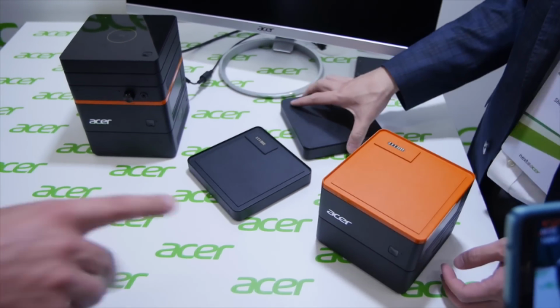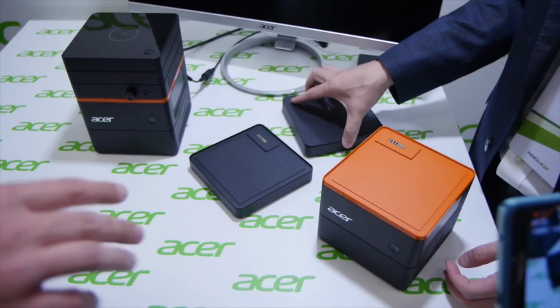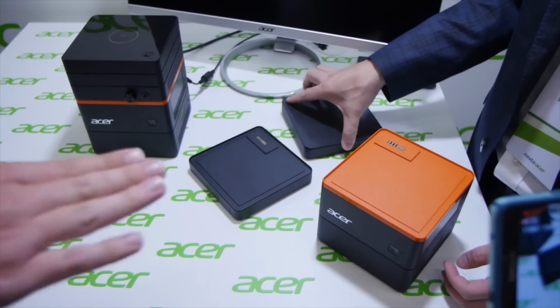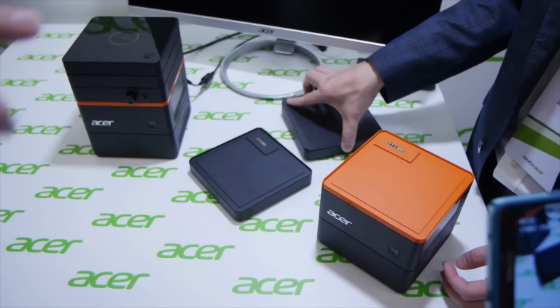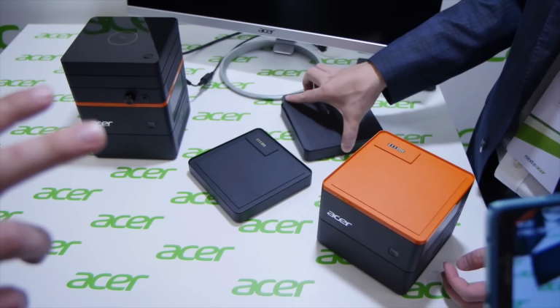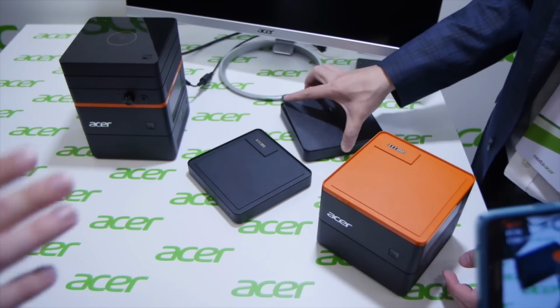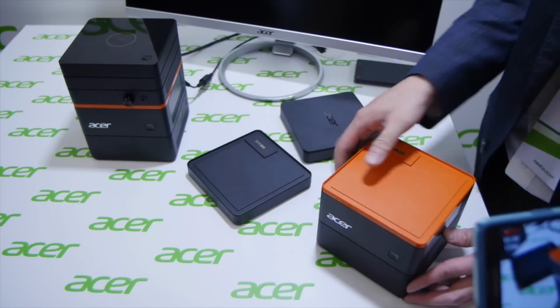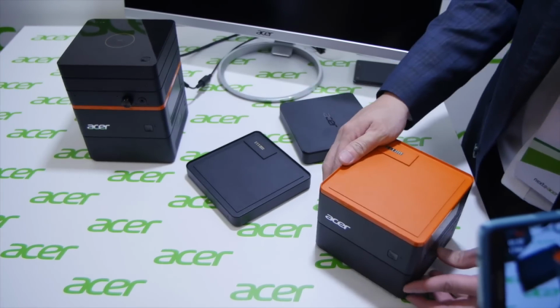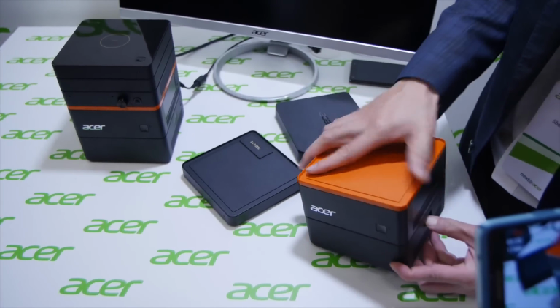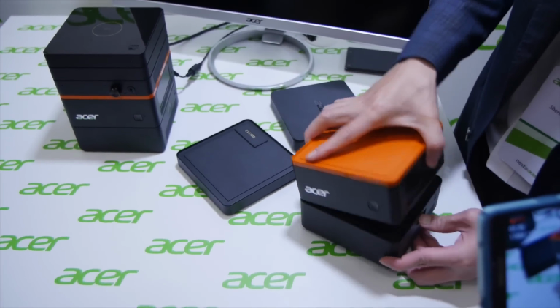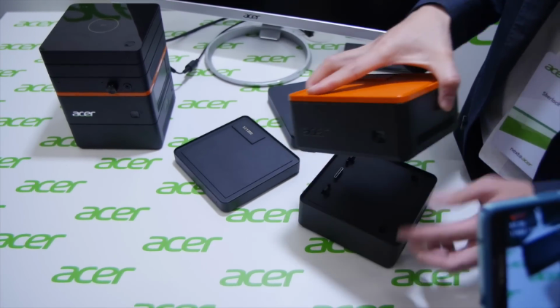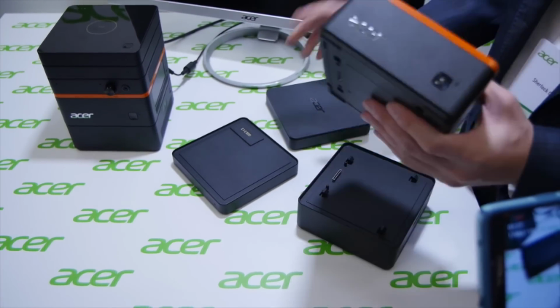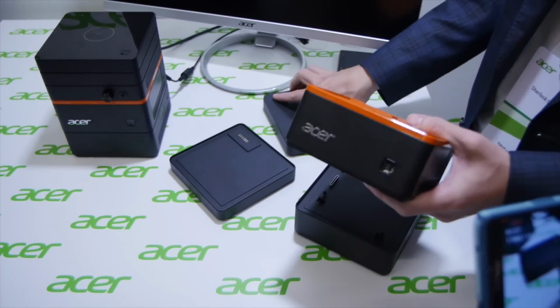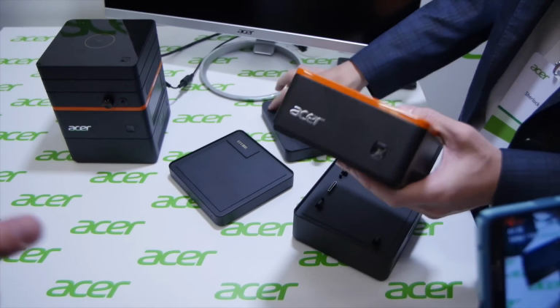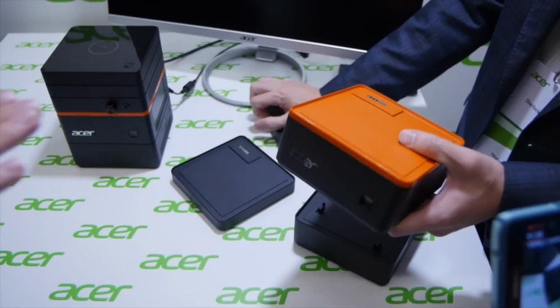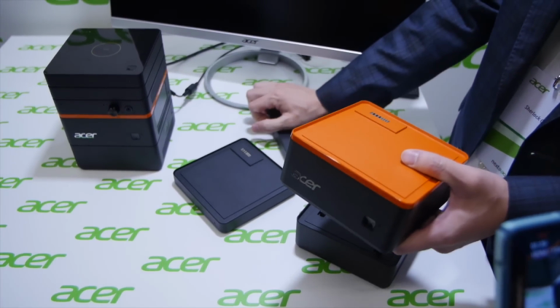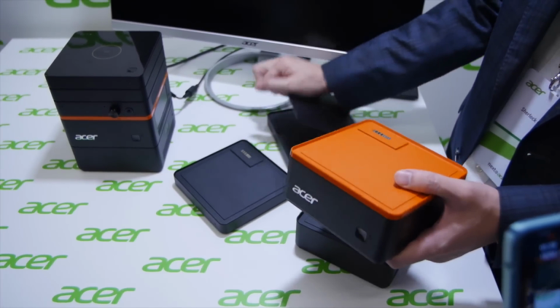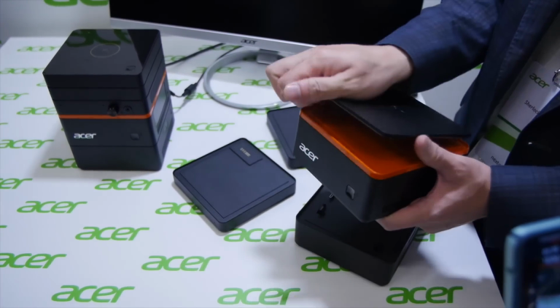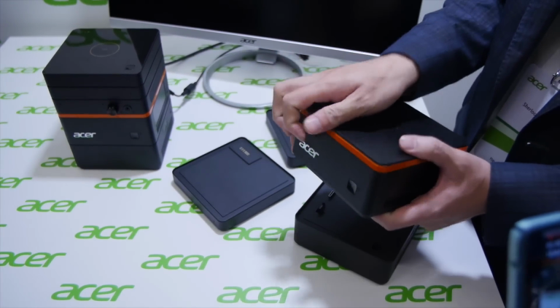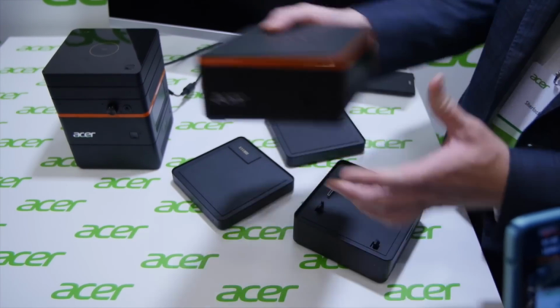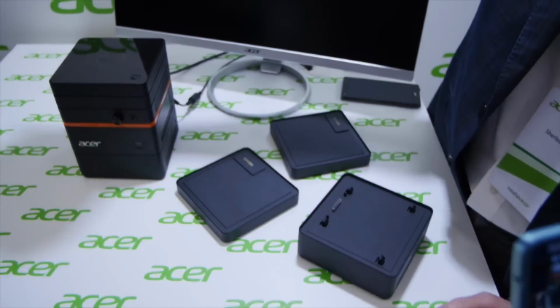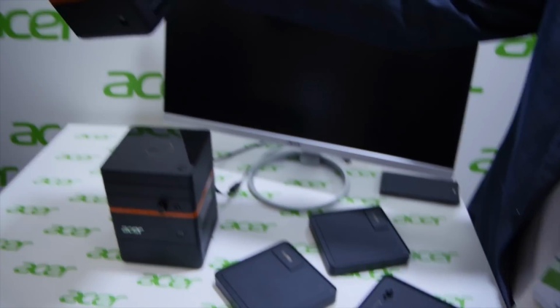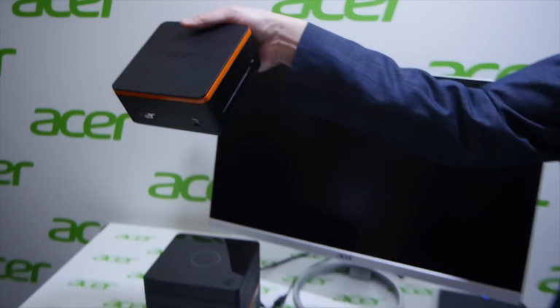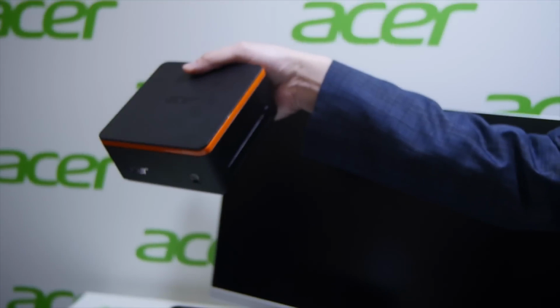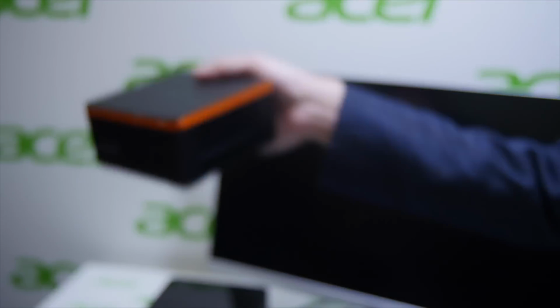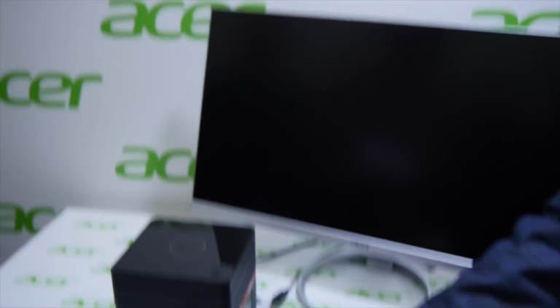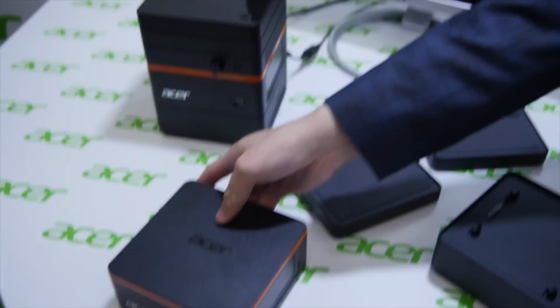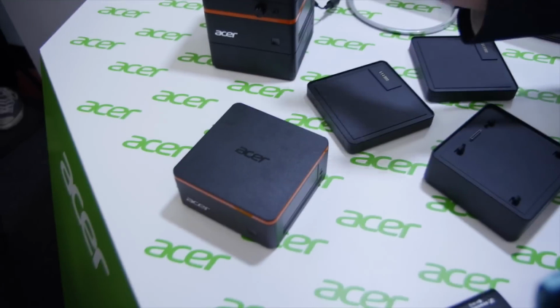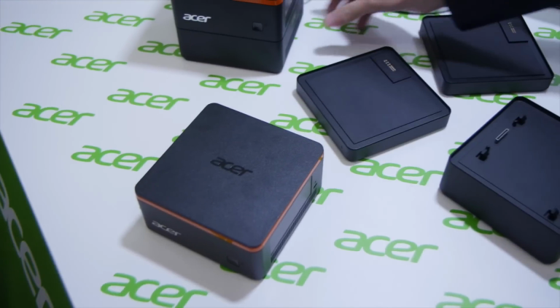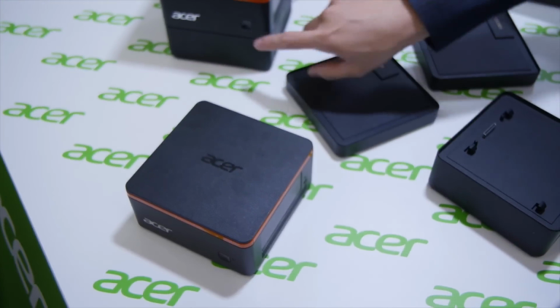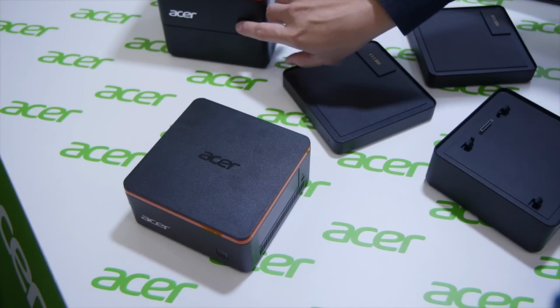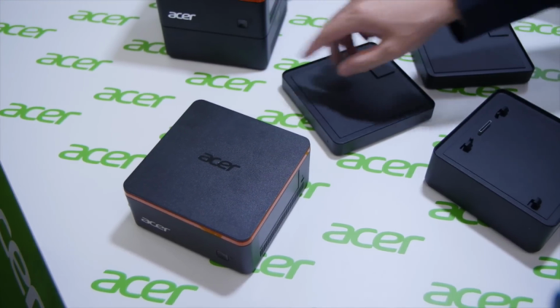Is that three PCs or two PCs? Well, the basic model will be one piece, the mini PC. So you can add on more modules whenever you want.